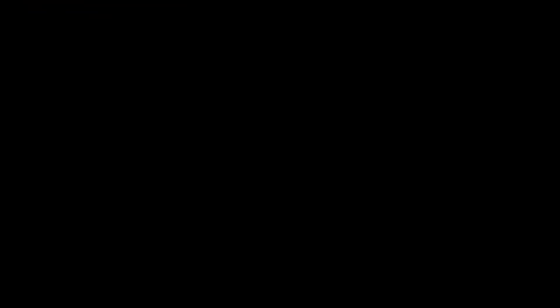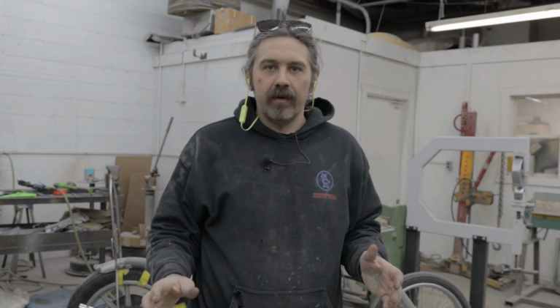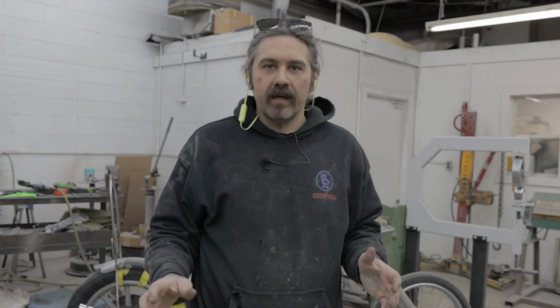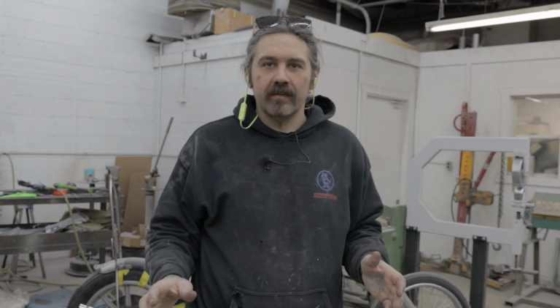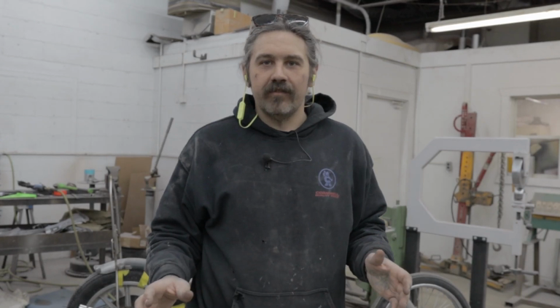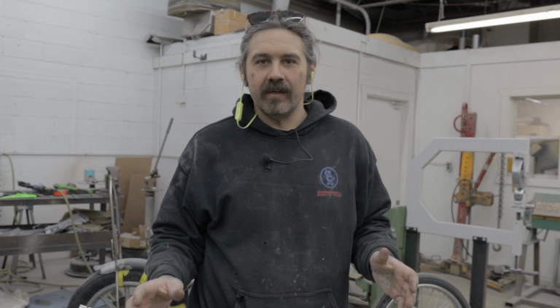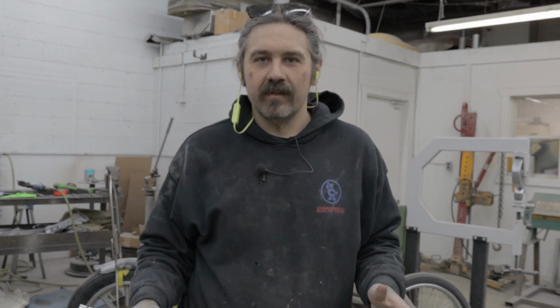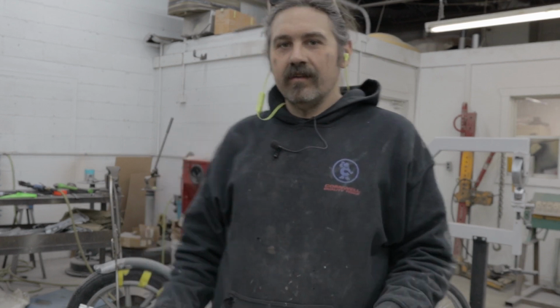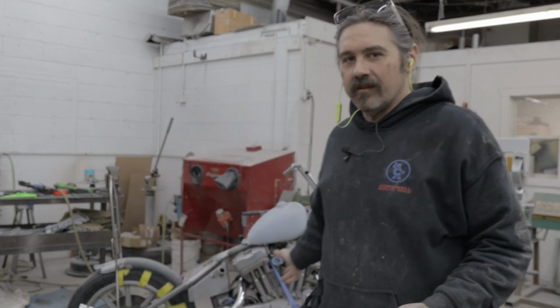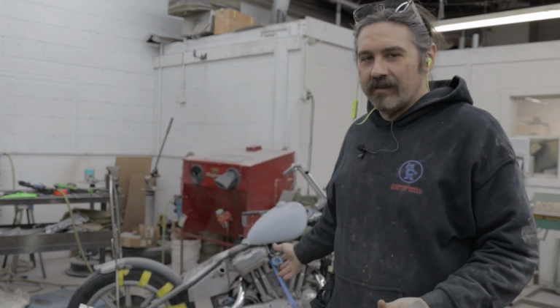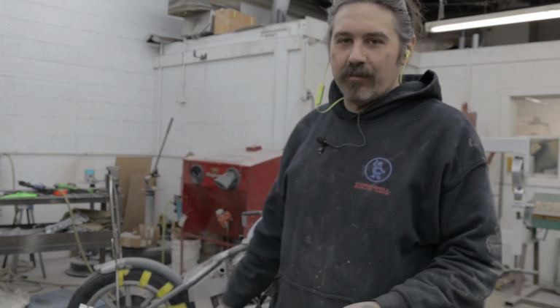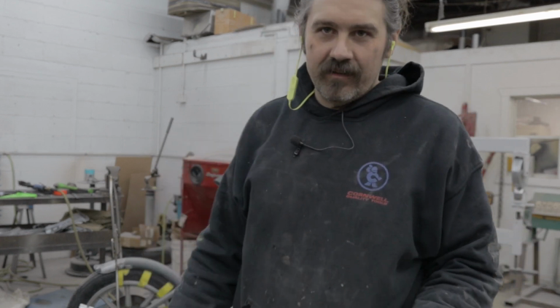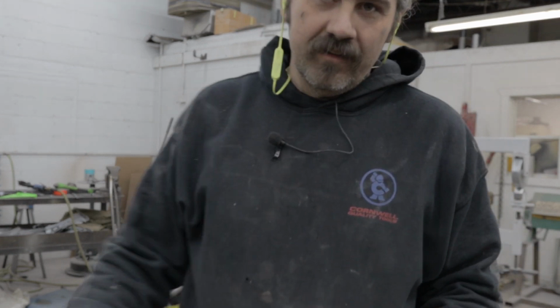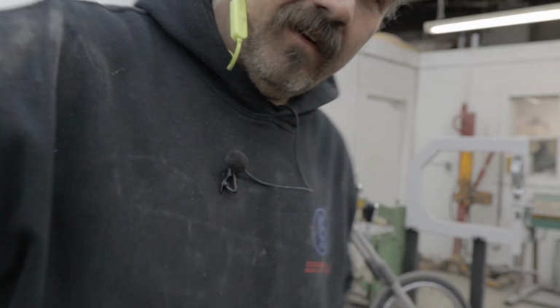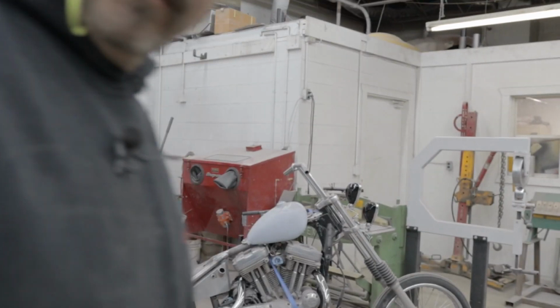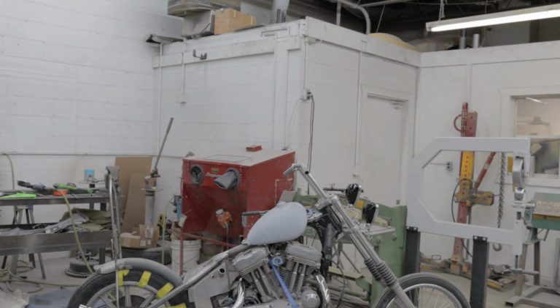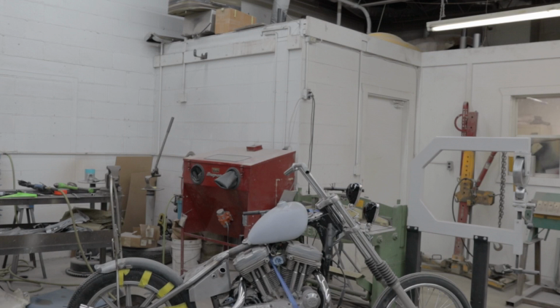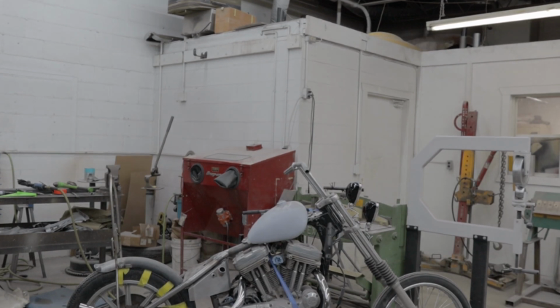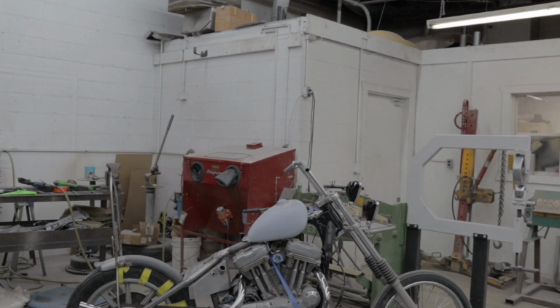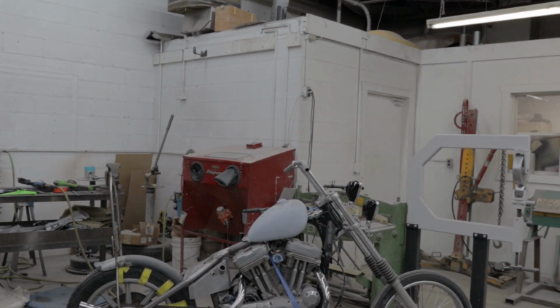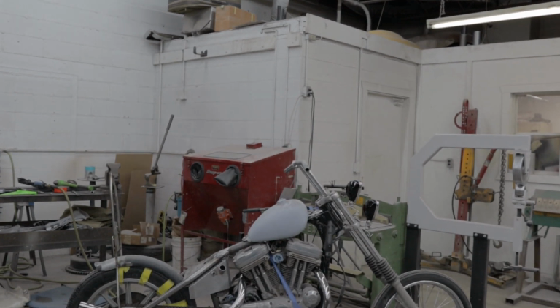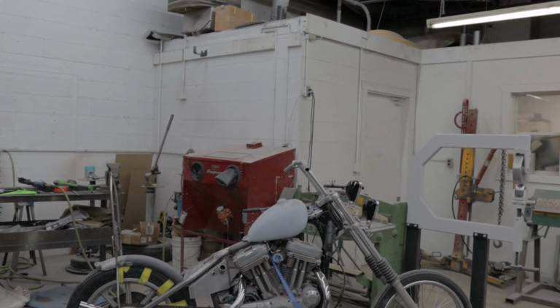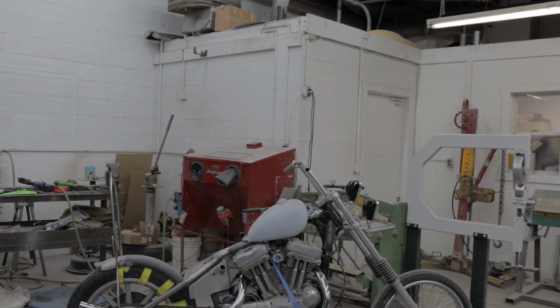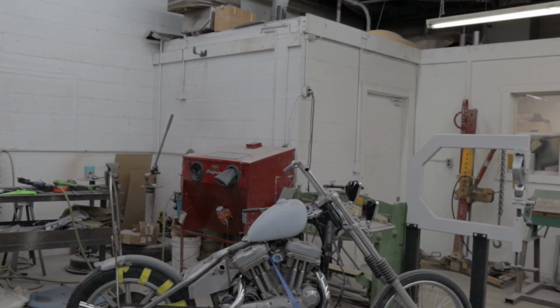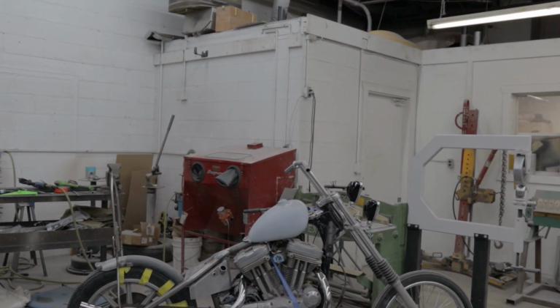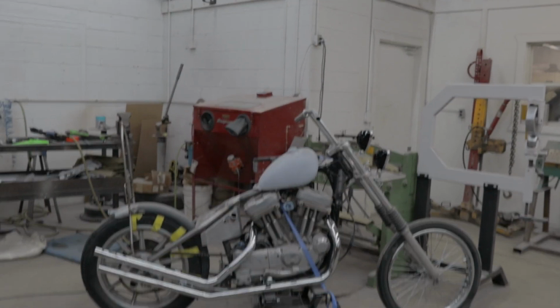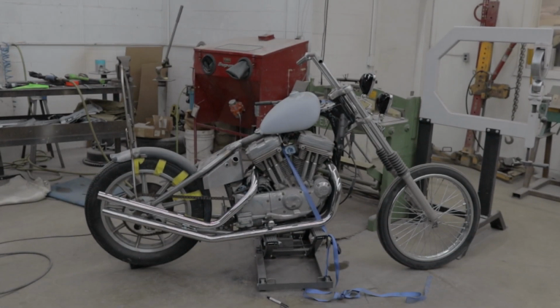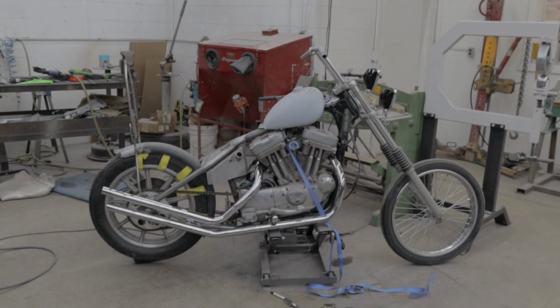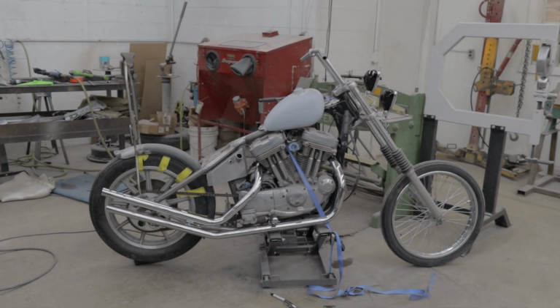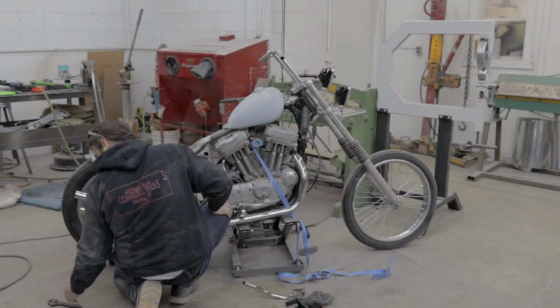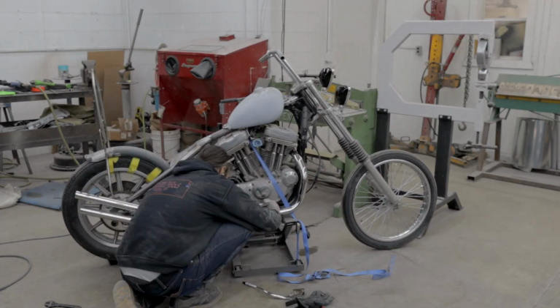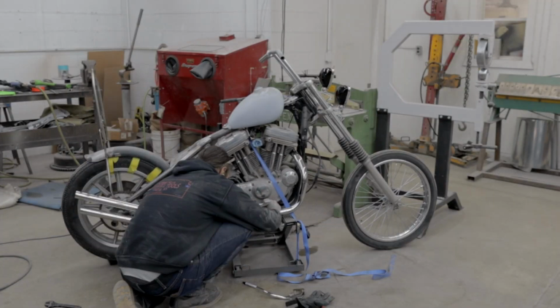Welcome back, finally. I'm tearing this thing apart and we're going to get everything finished up. That way we can get to the cool fun stuff of painting it.